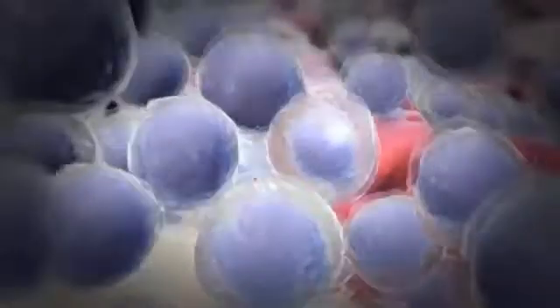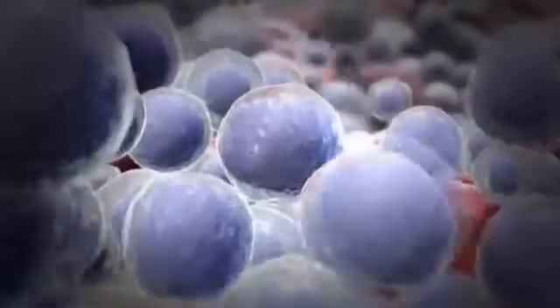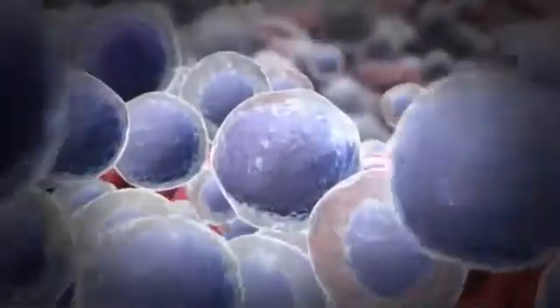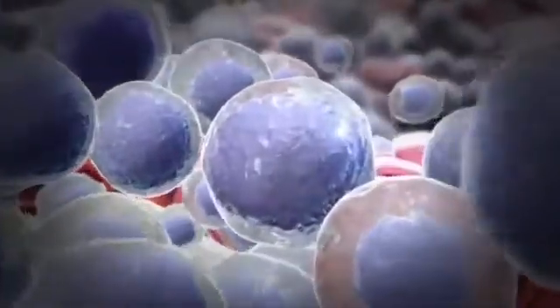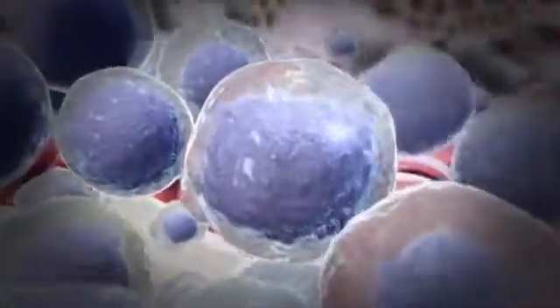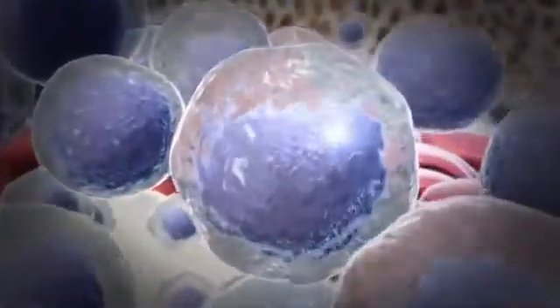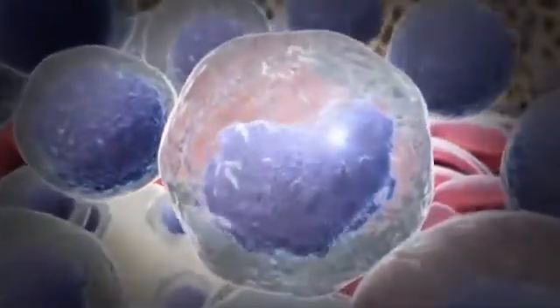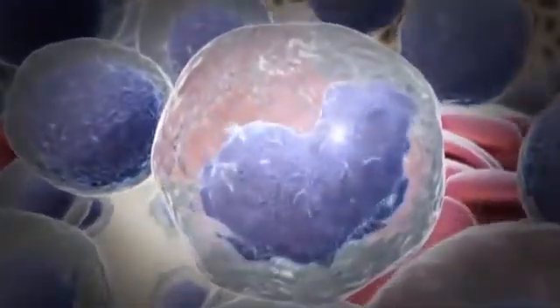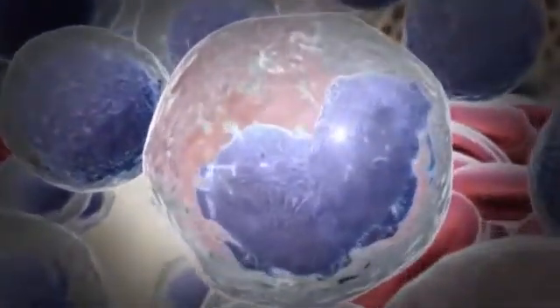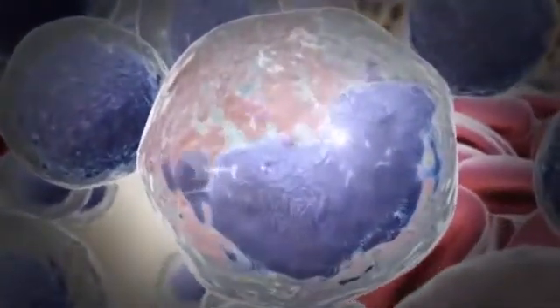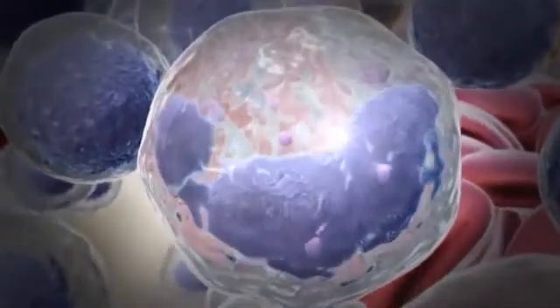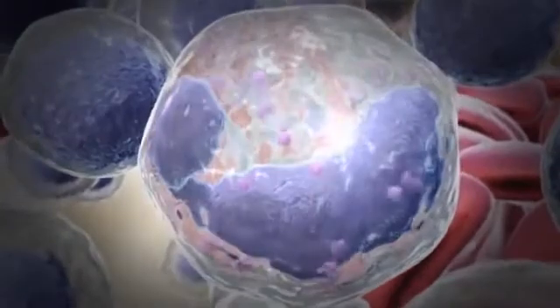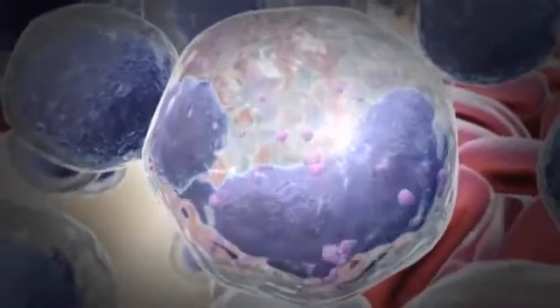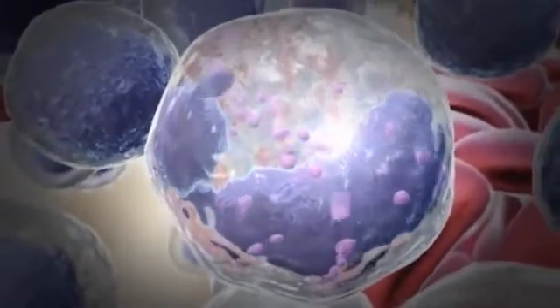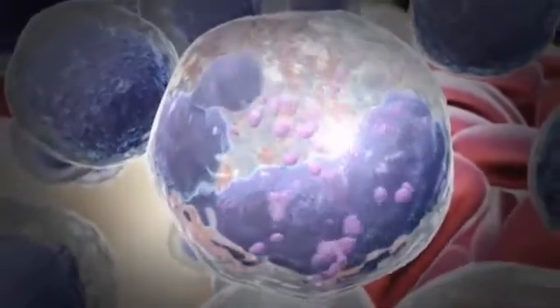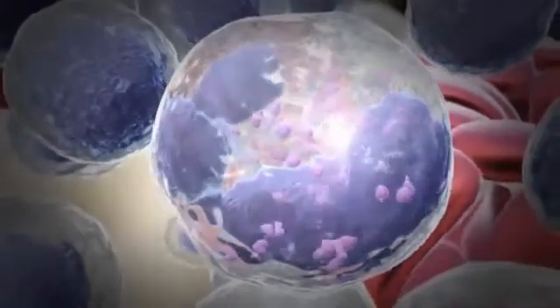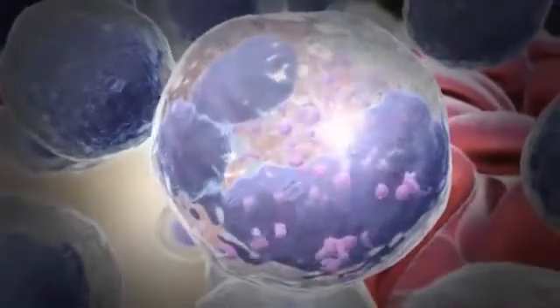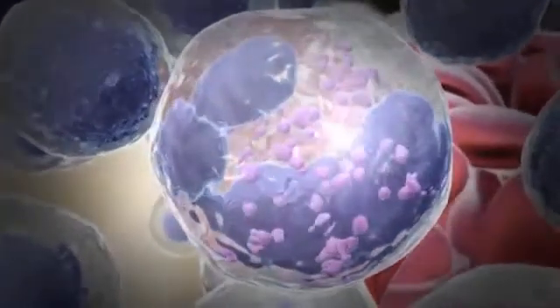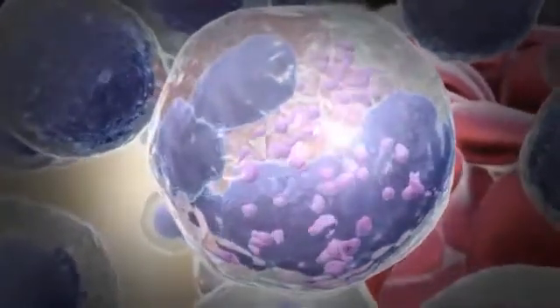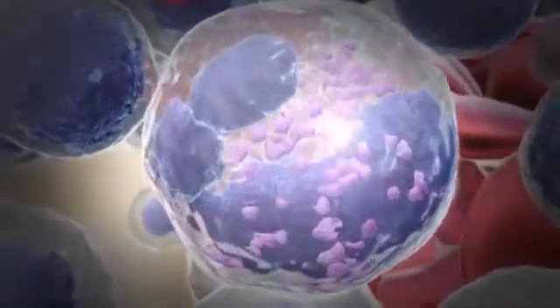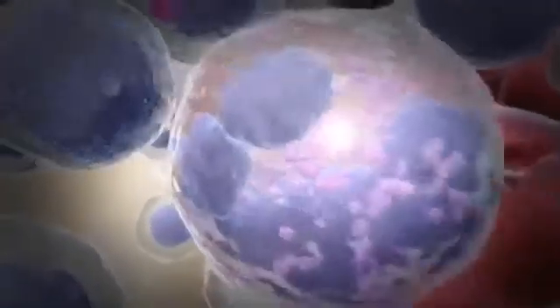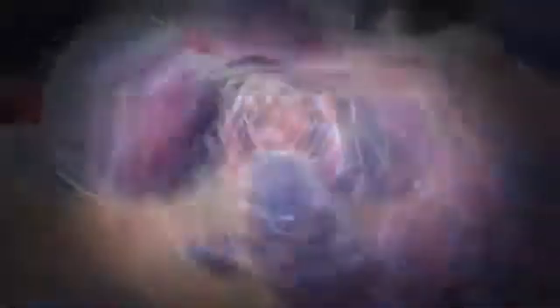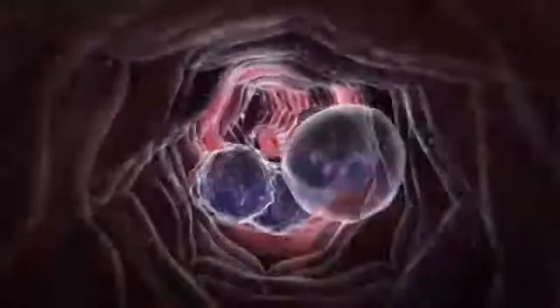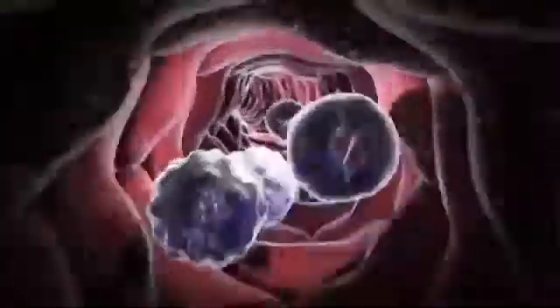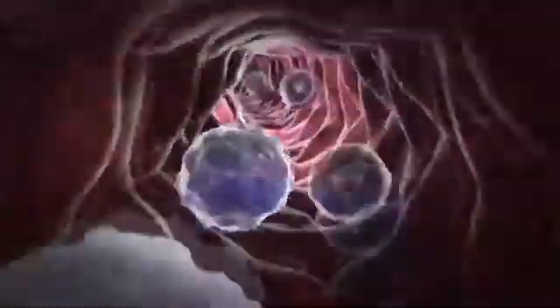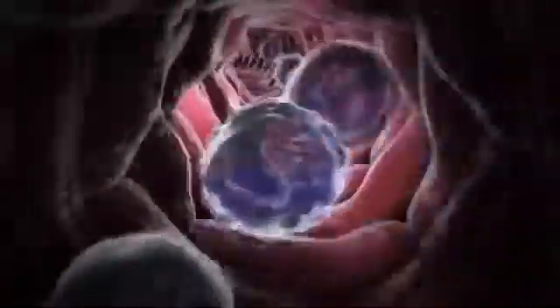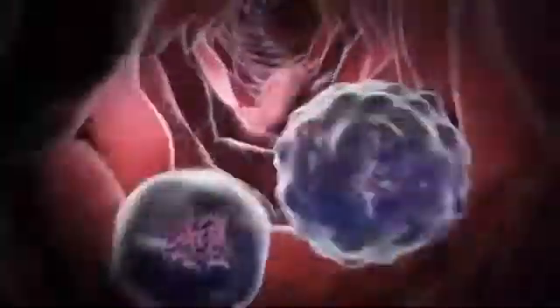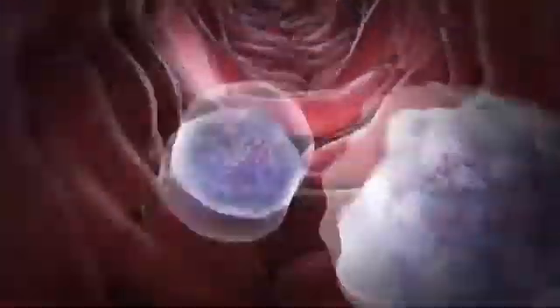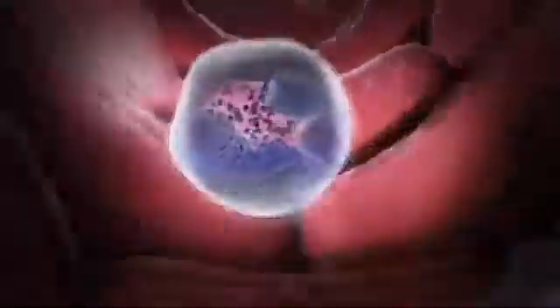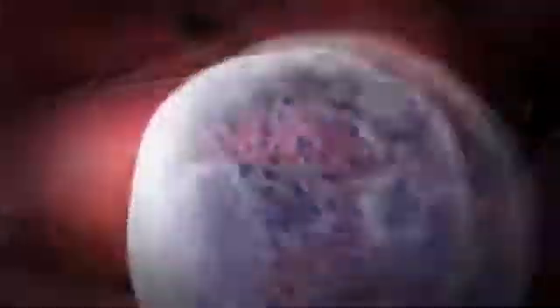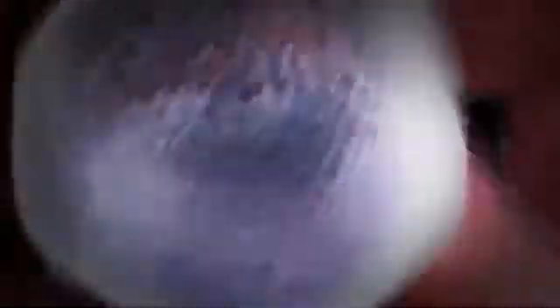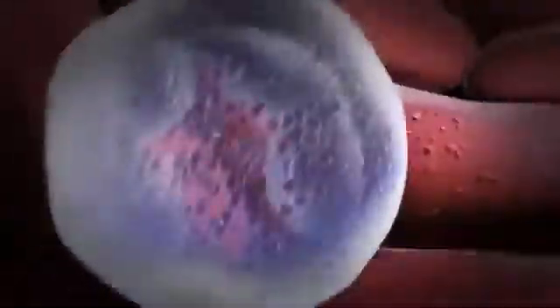Then, over another four to five days, the cells mature further. However, the cells can no longer divide. The mature neutrophils are finally released into the blood where they can fight bacteria and protect the body from infection.